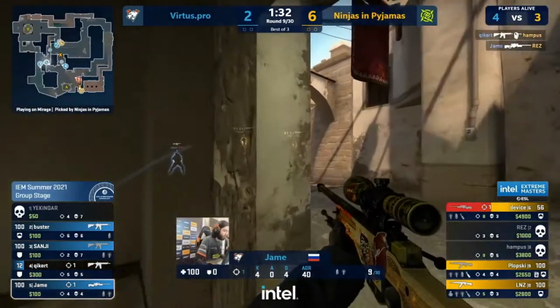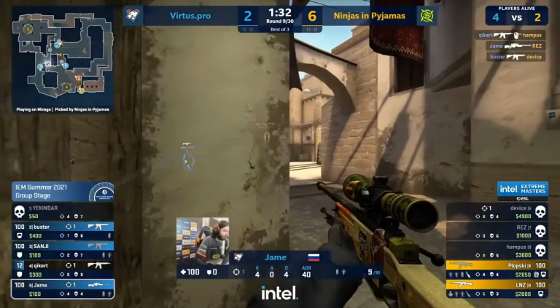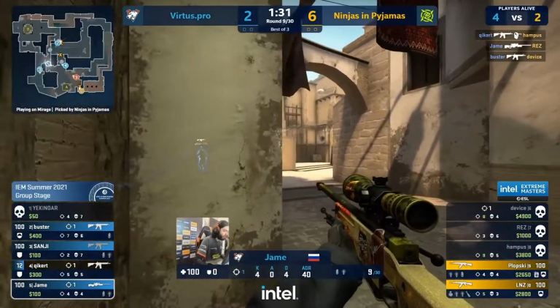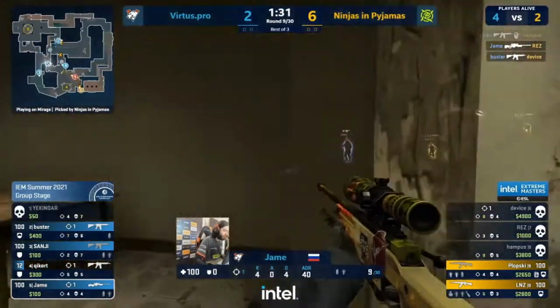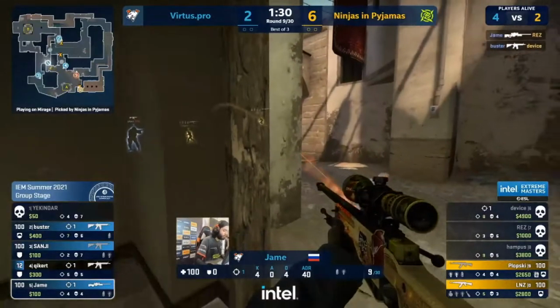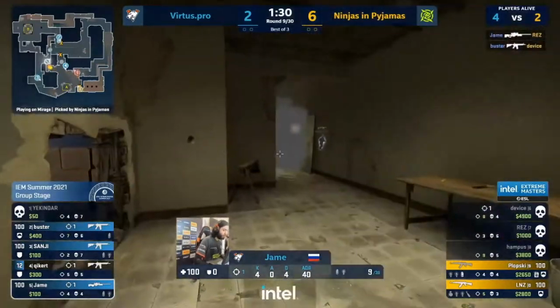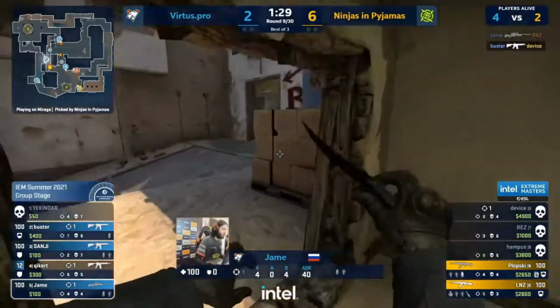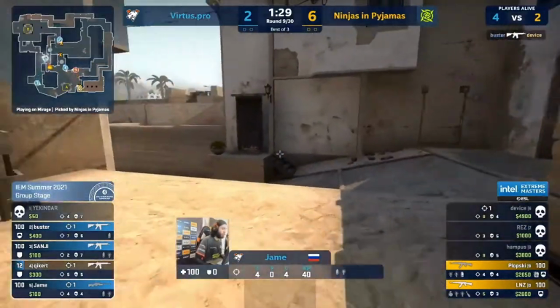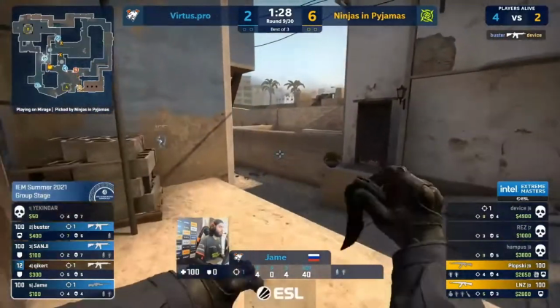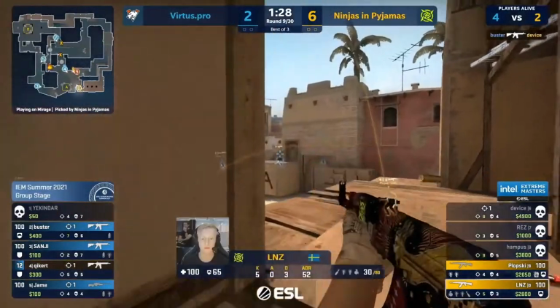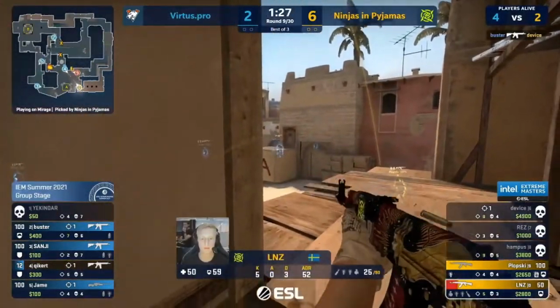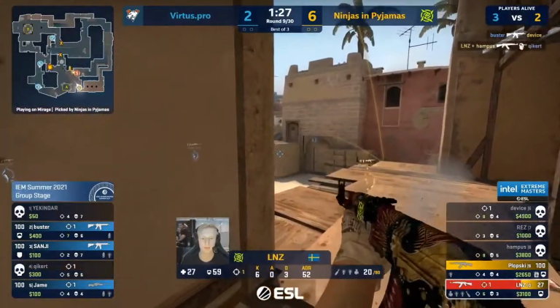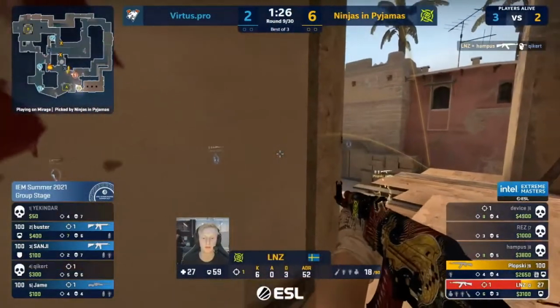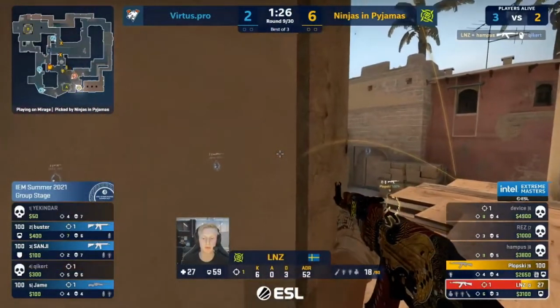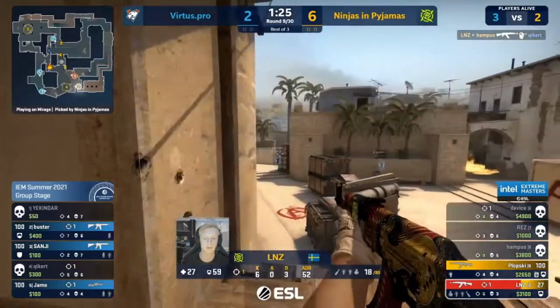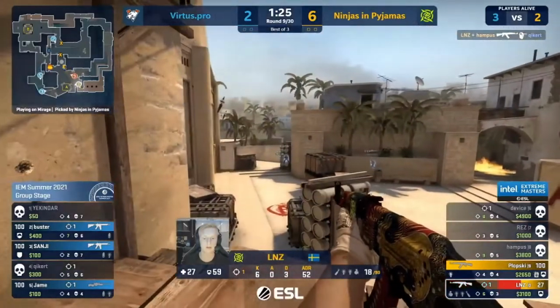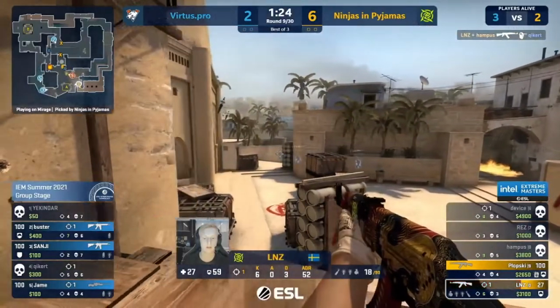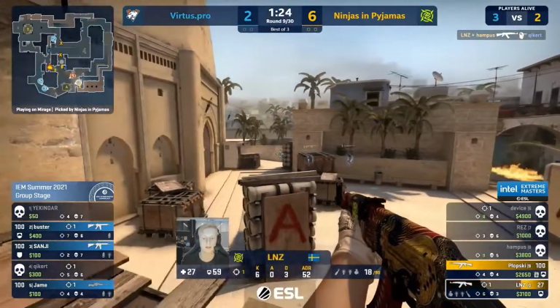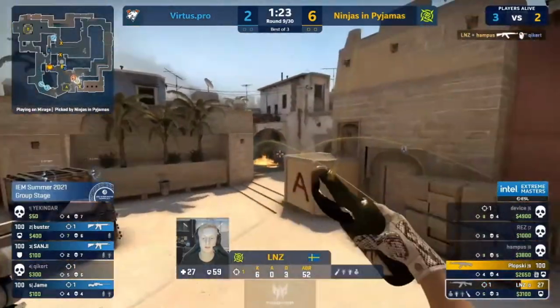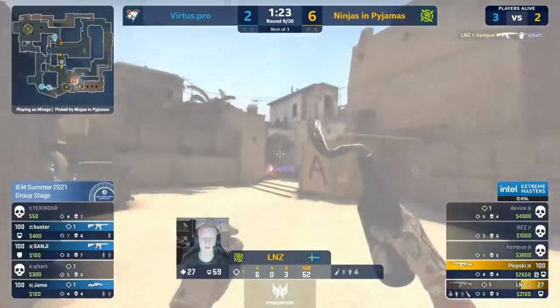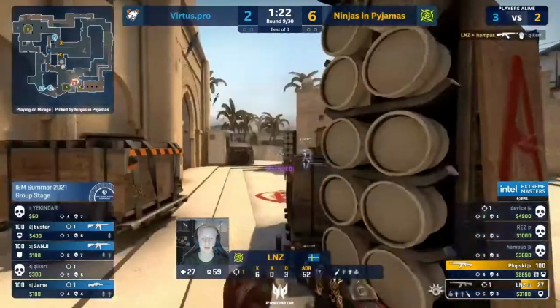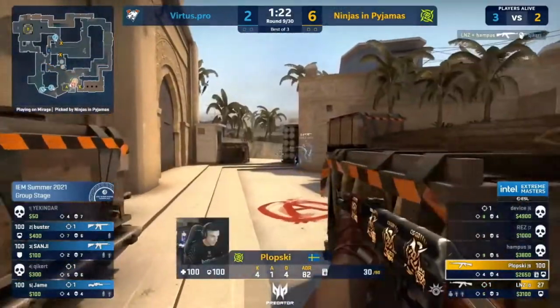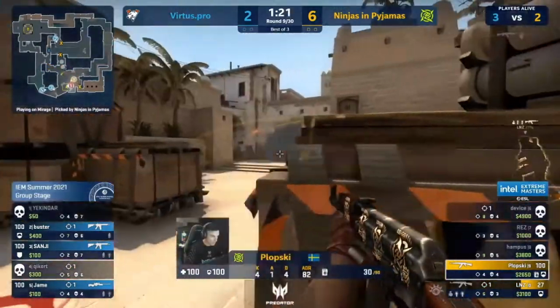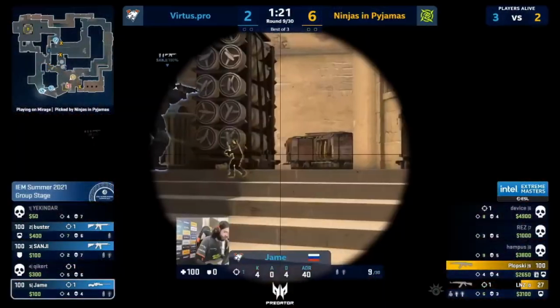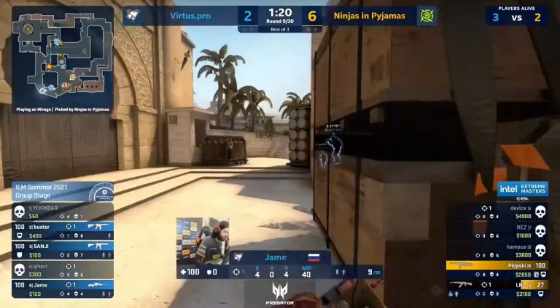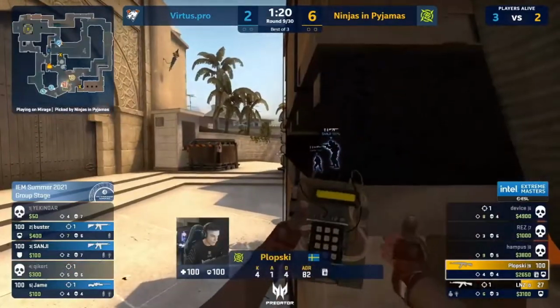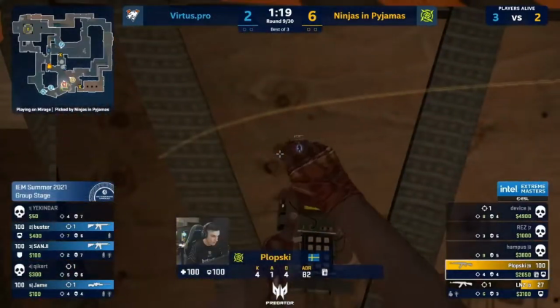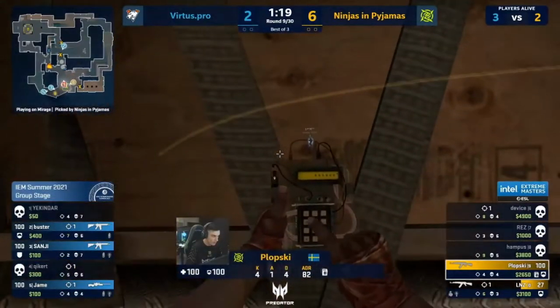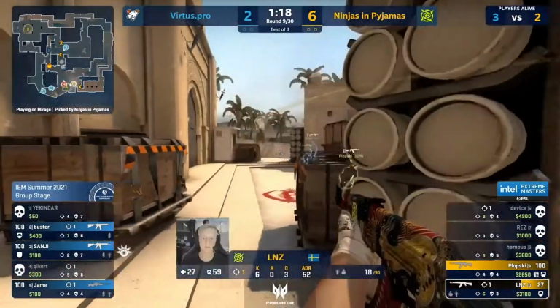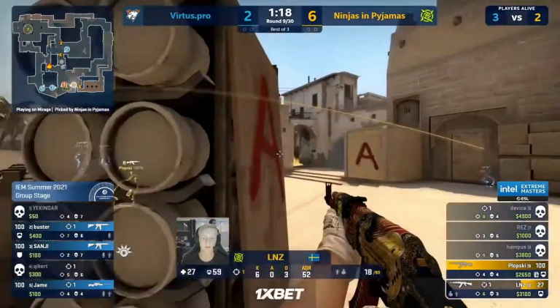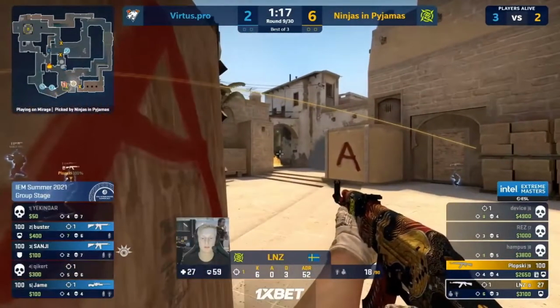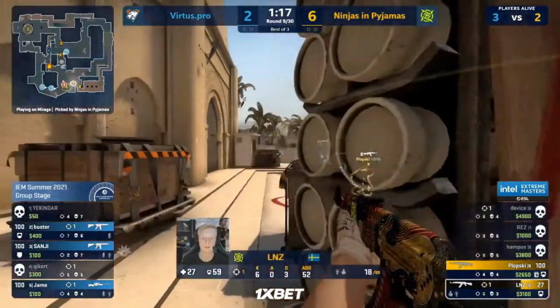There it is — come on Jame. Device is off to a good start to the round. Jame replied. Linus and Plopski left — it's now a two on three. They are in the A bombsite but they don't have the utility to block these CT peaks.